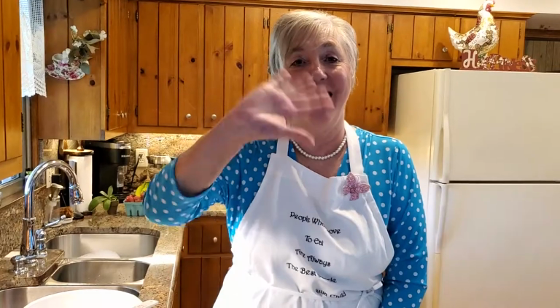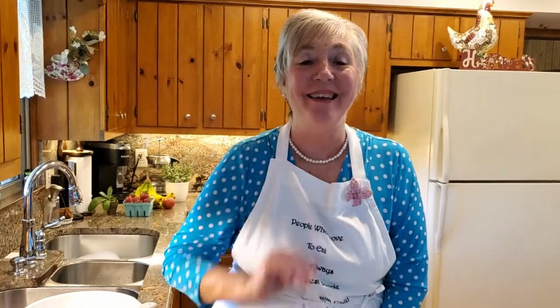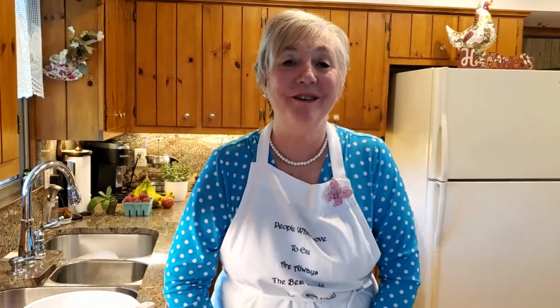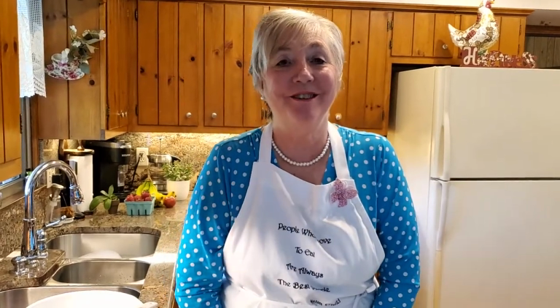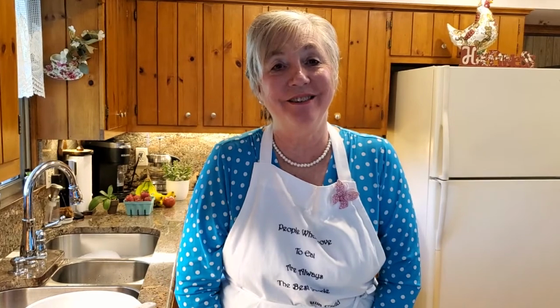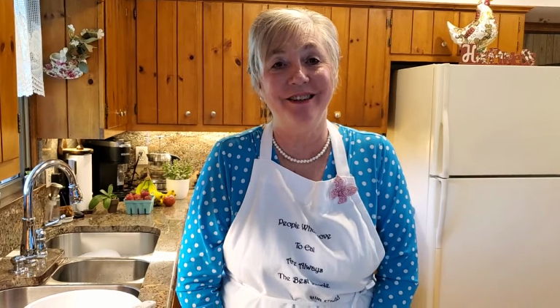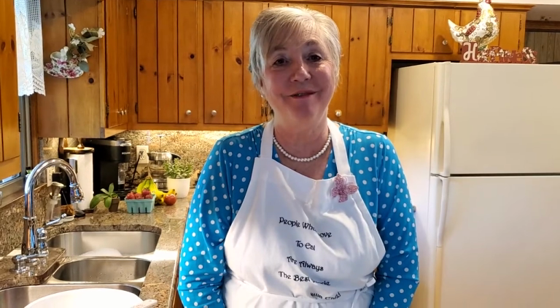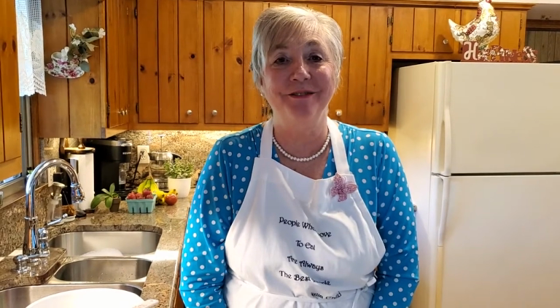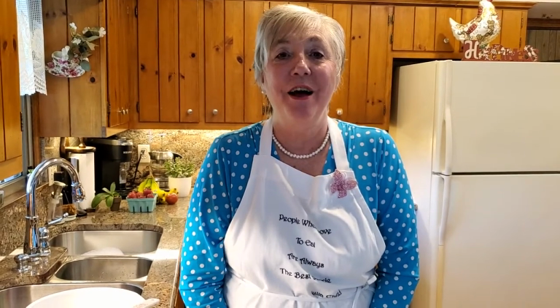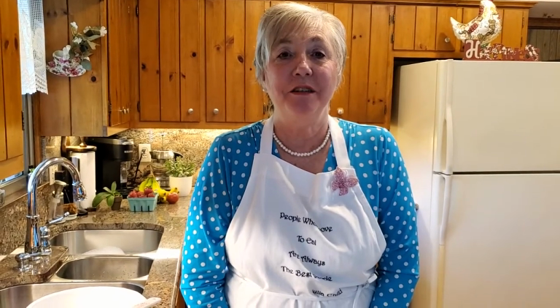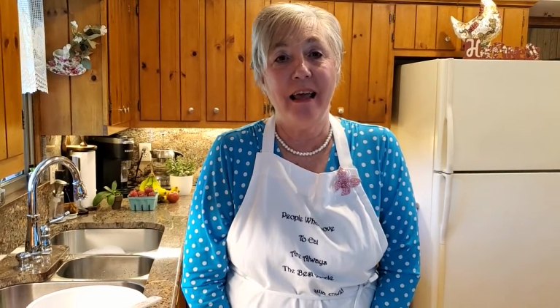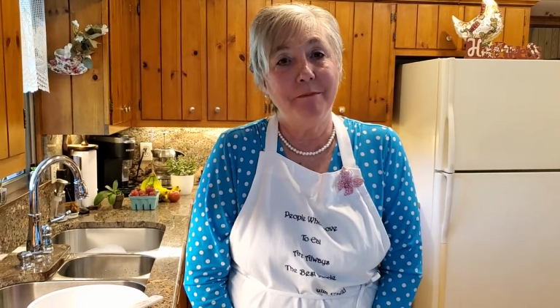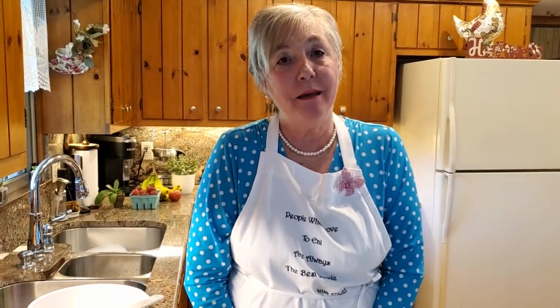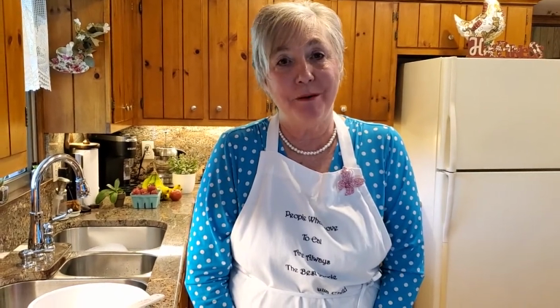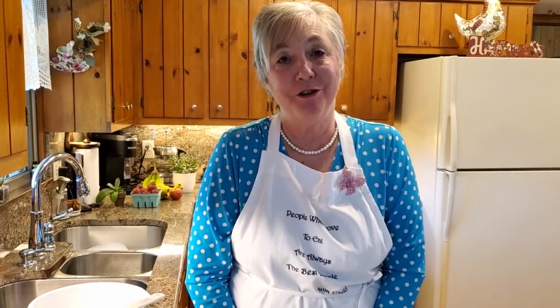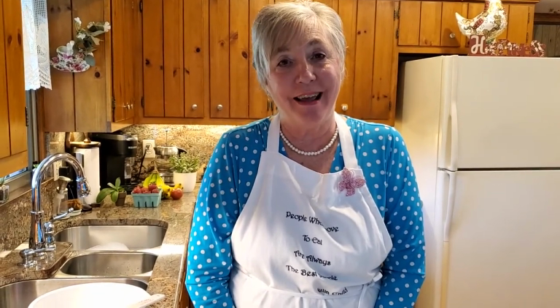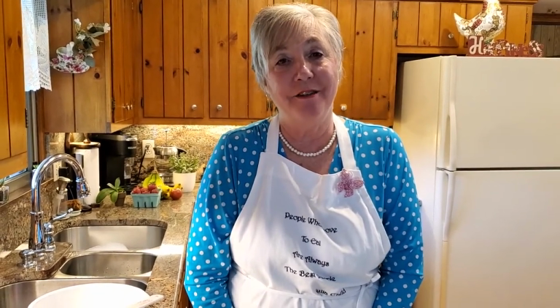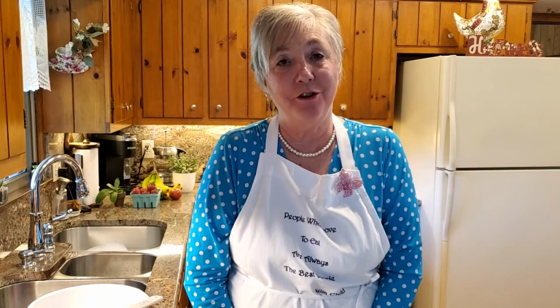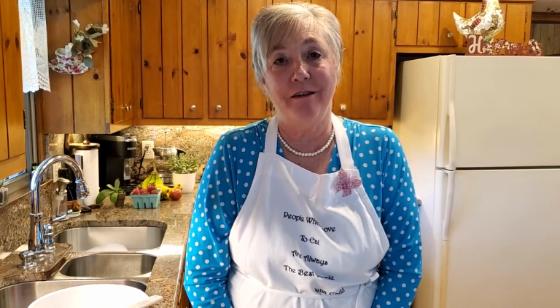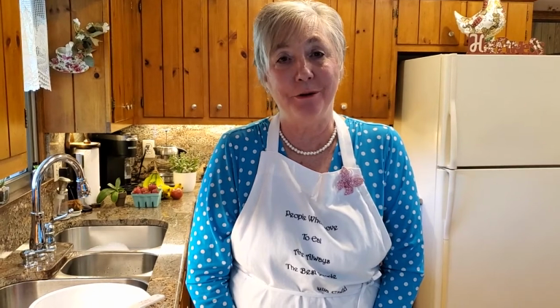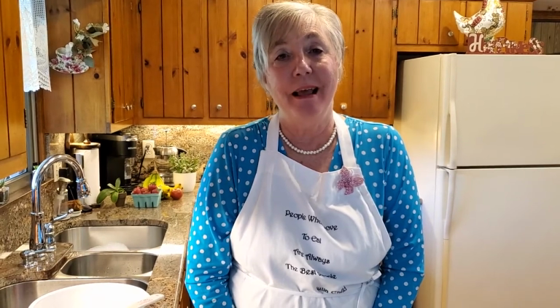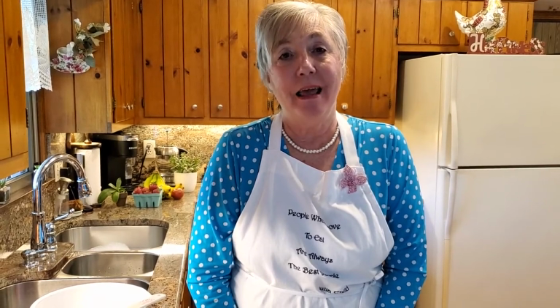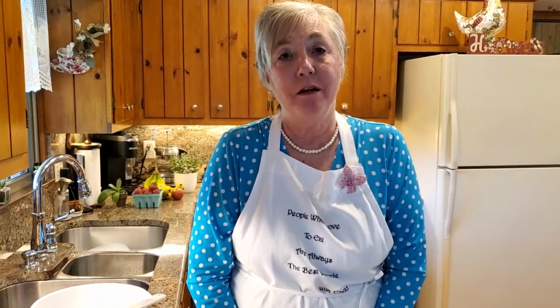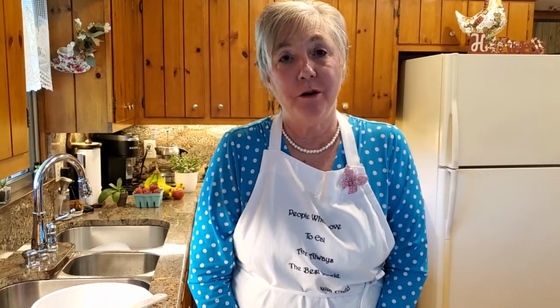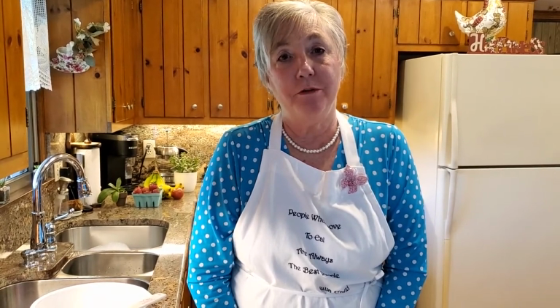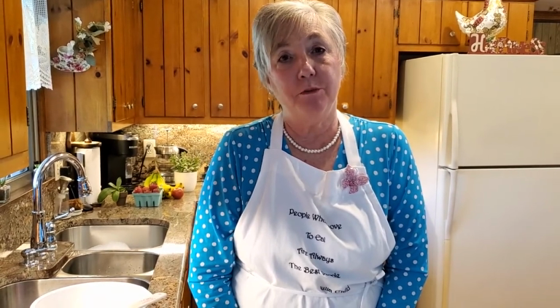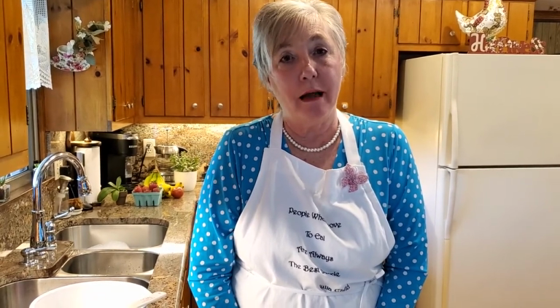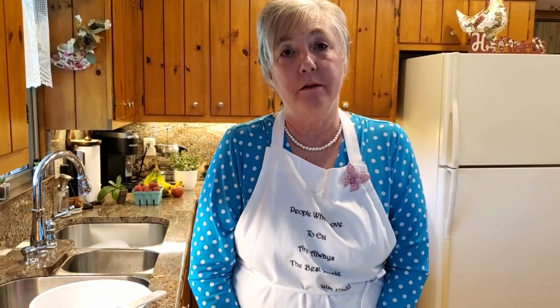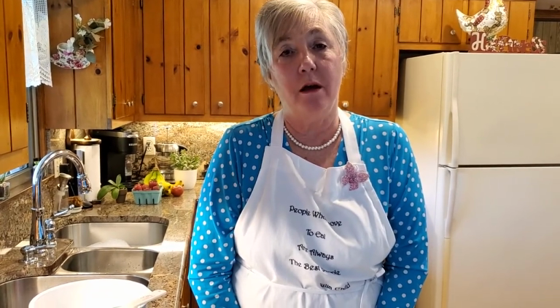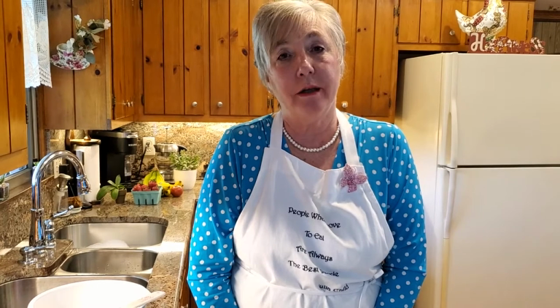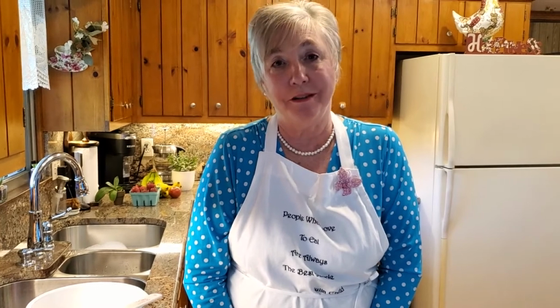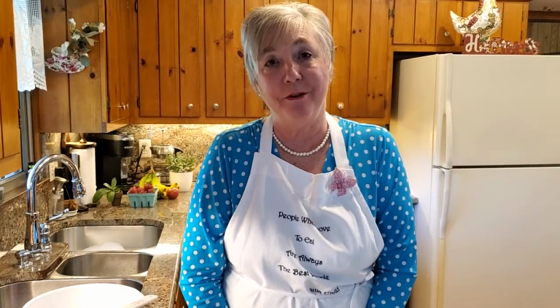Hi! Welcome to Glow's Kendrick Kitchen and I'm Glow. Today I'm going to be making a strawberry shortcake and I thought I'd show you how I do it, and I wanted to share with you first where I got my shortcake recipe from.